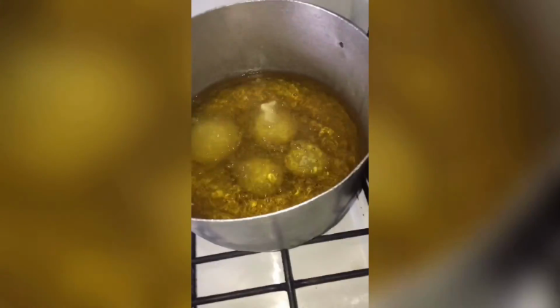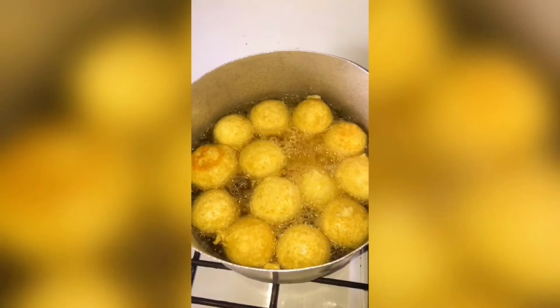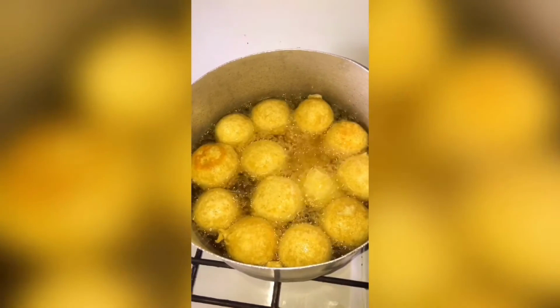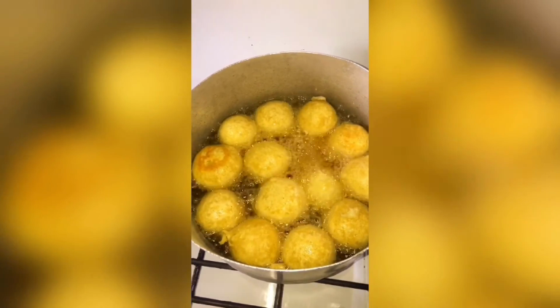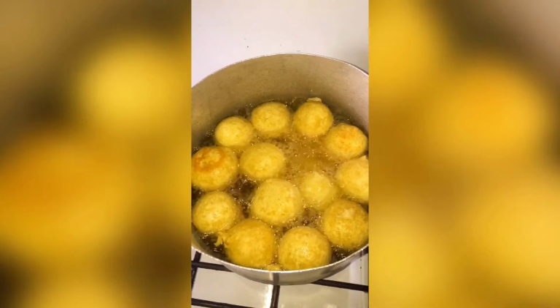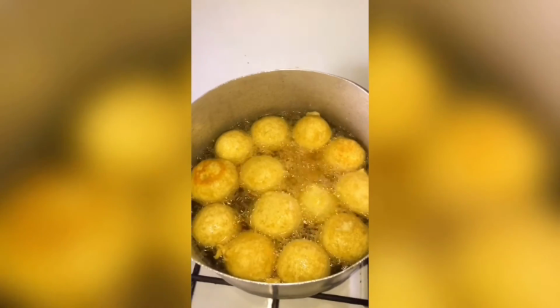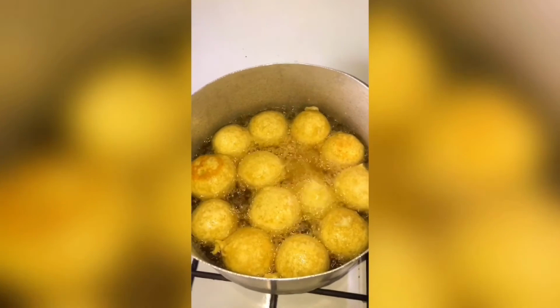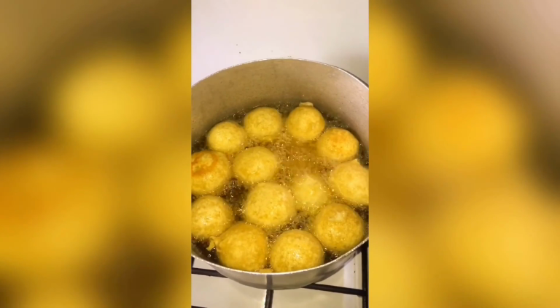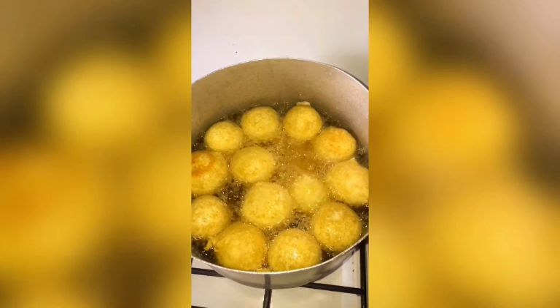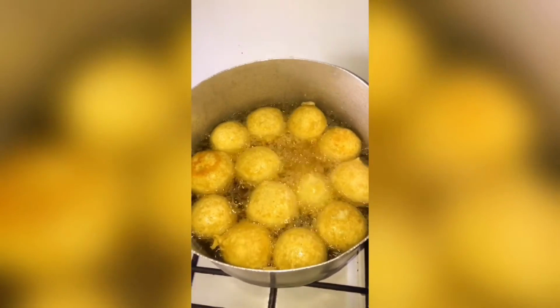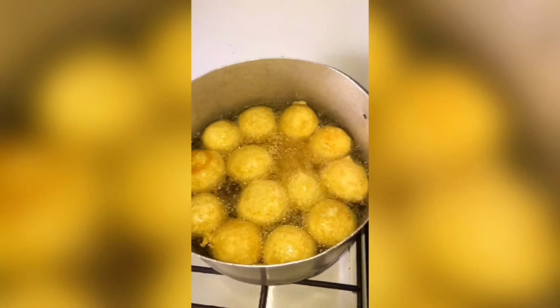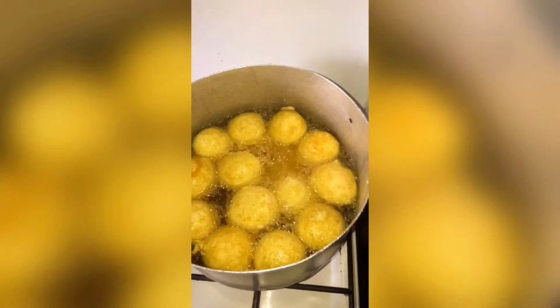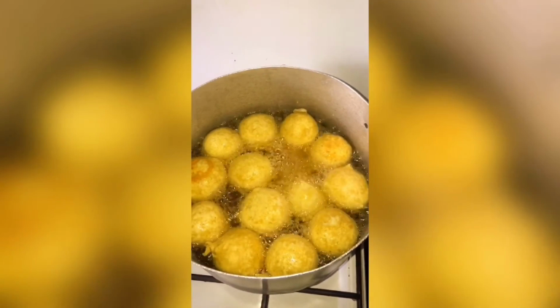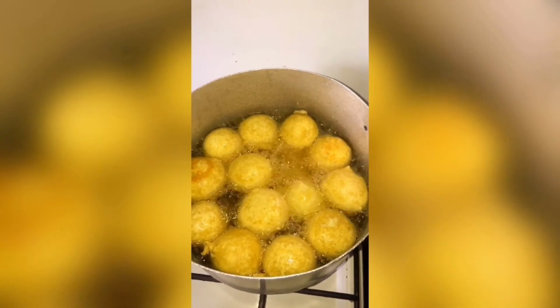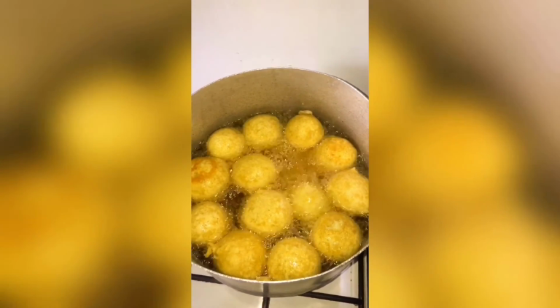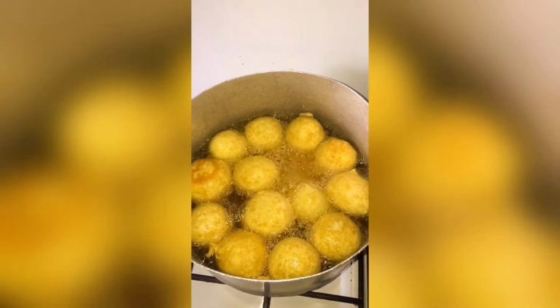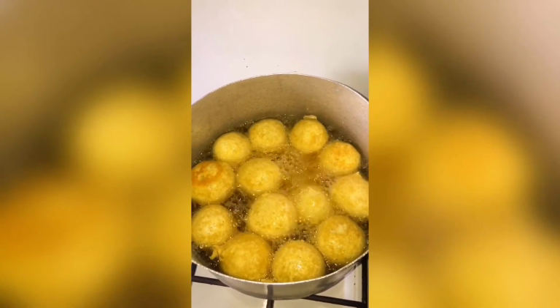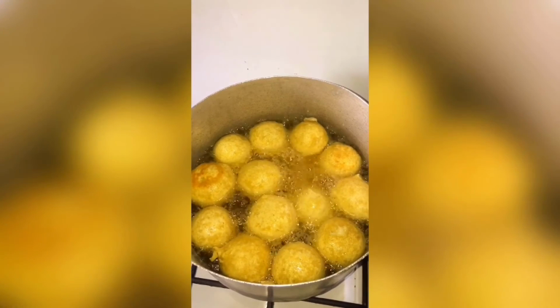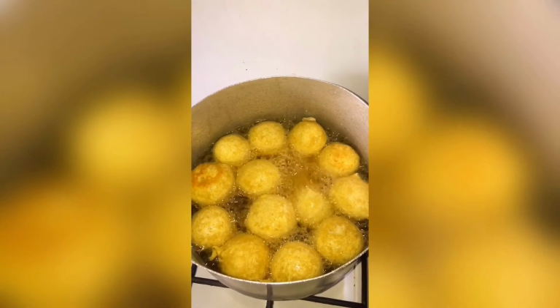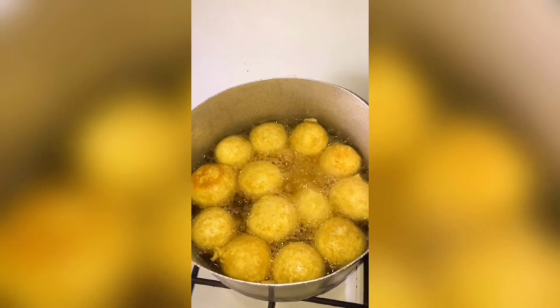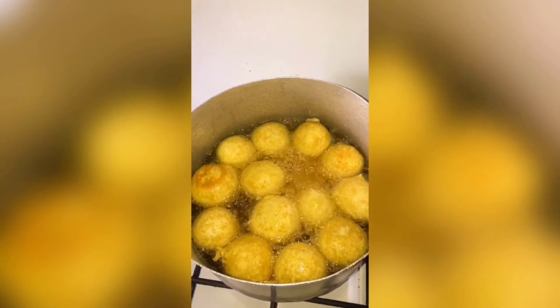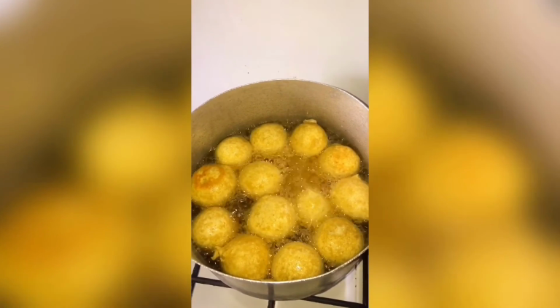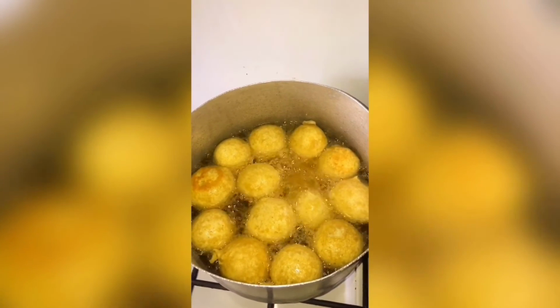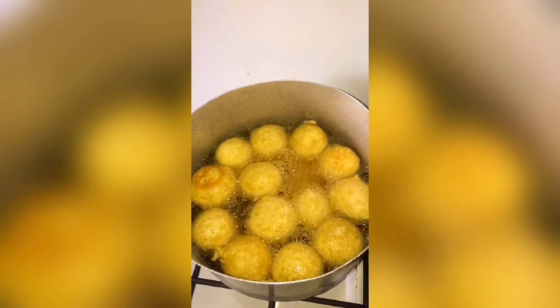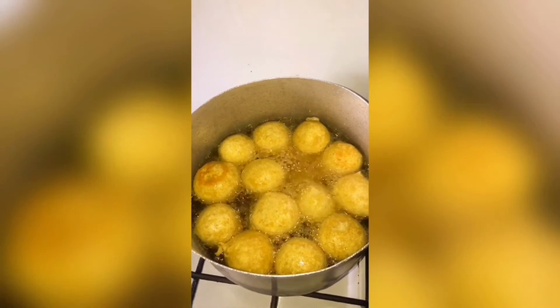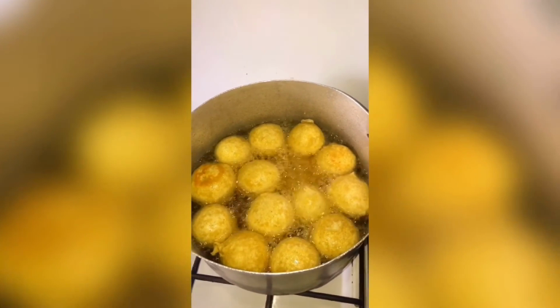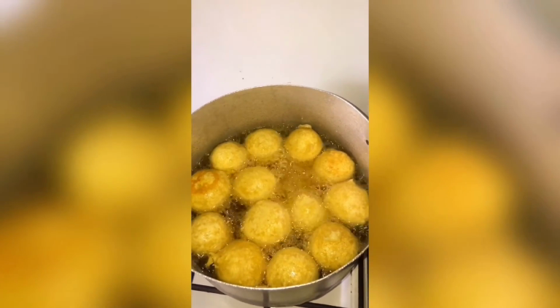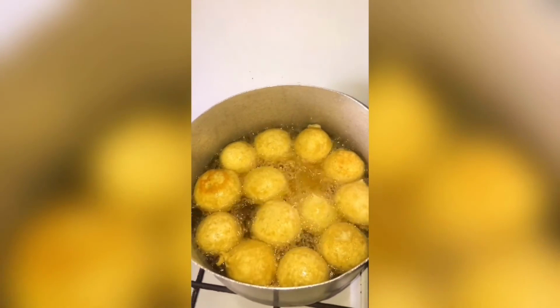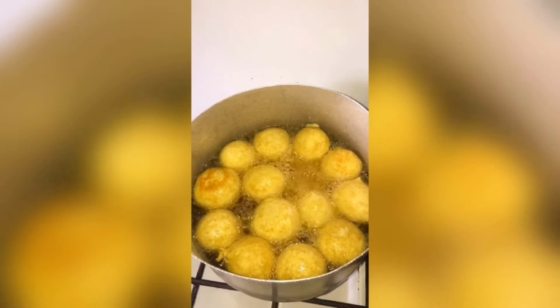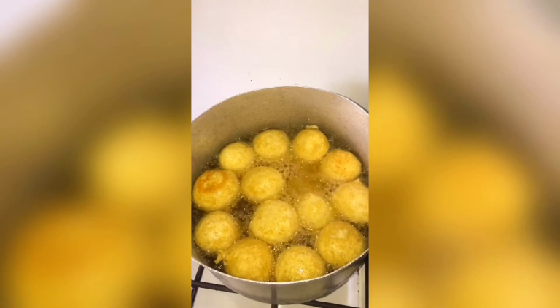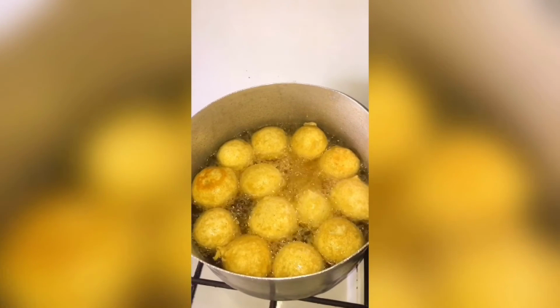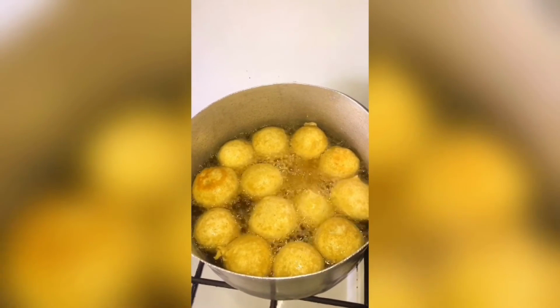Look at how round and beautiful our buns are frying right now. We are going to leave them until they're golden brown, and once they're golden brown they're ready to be devoured.